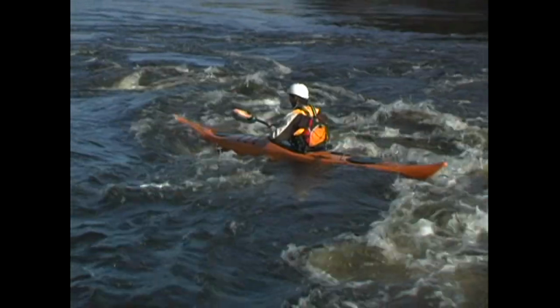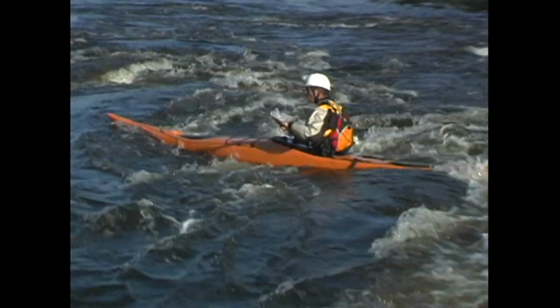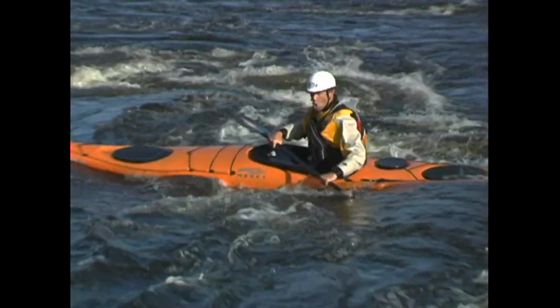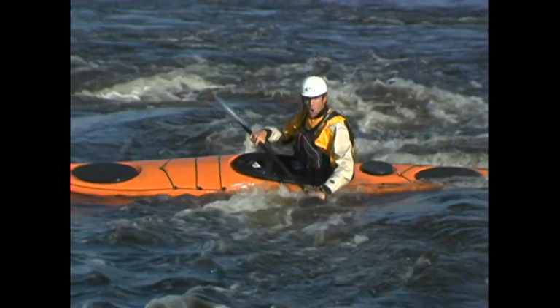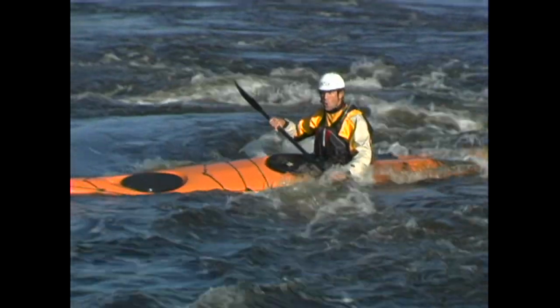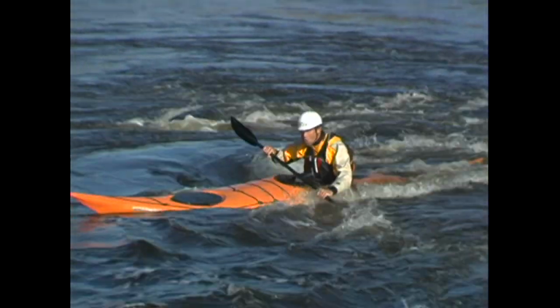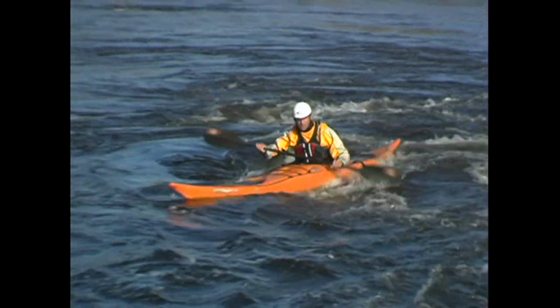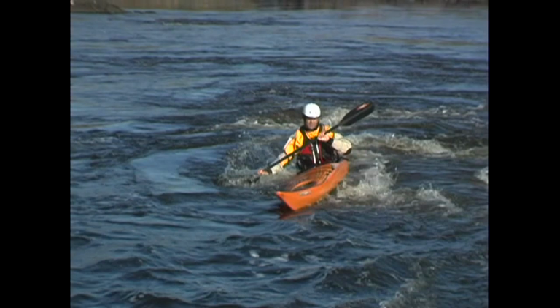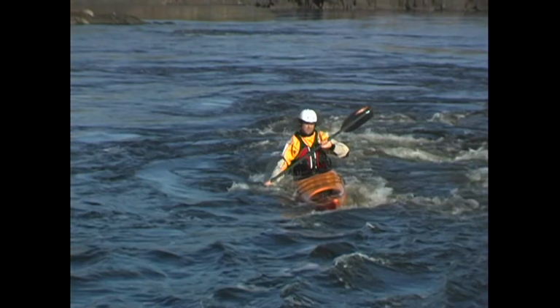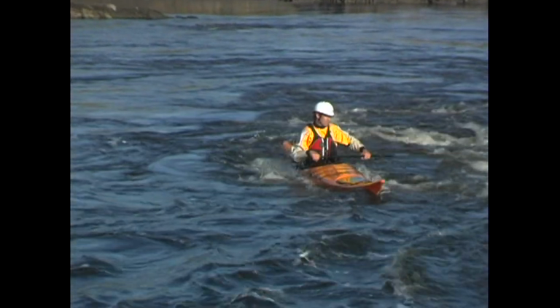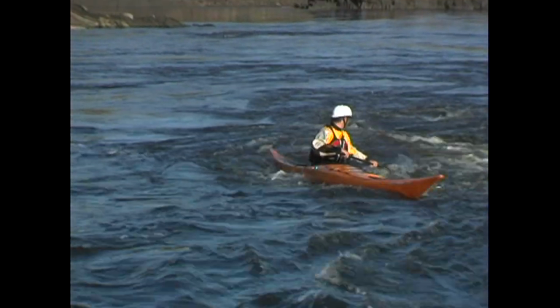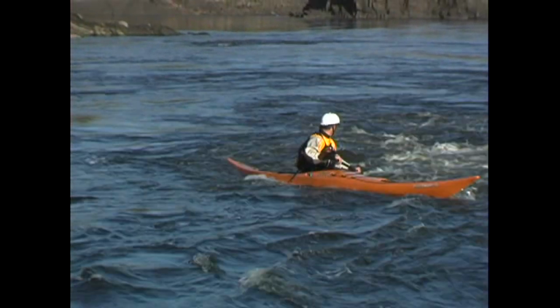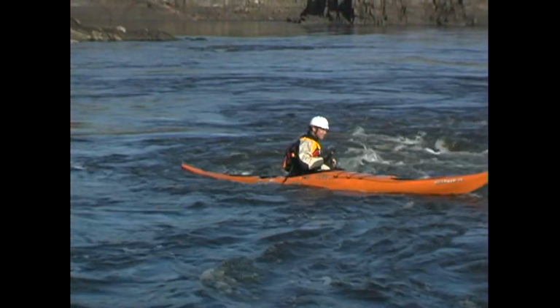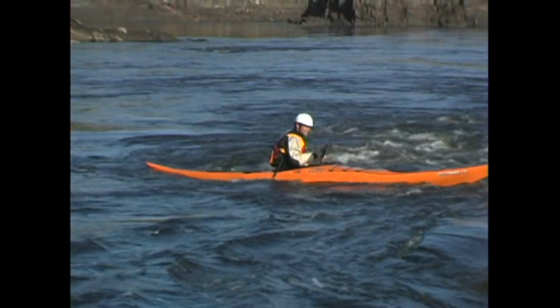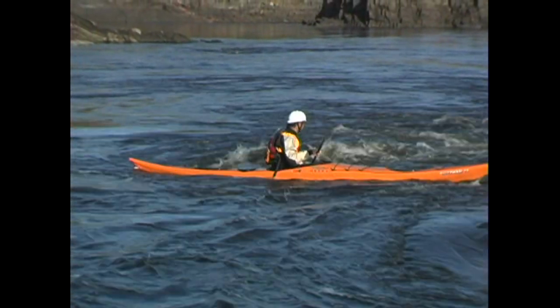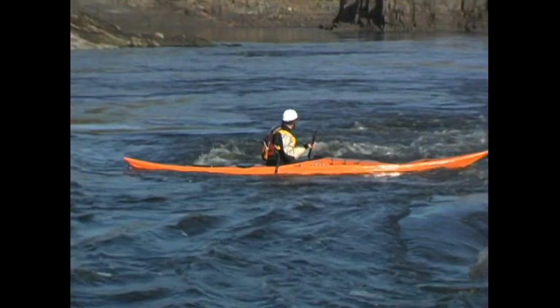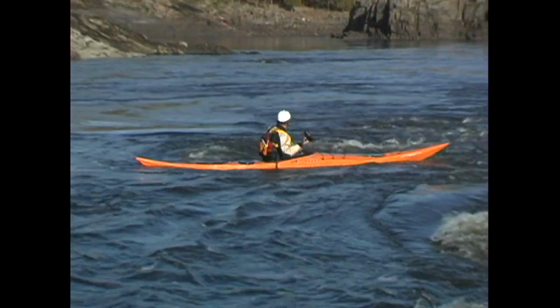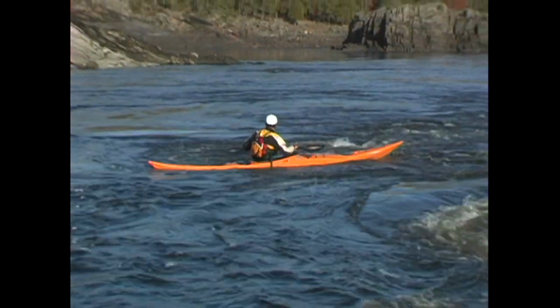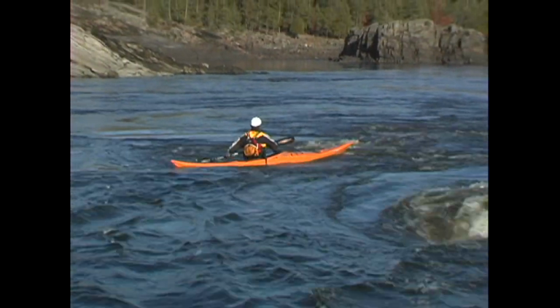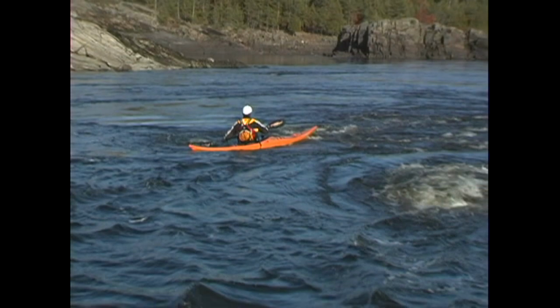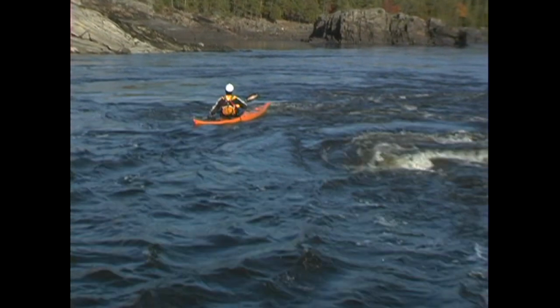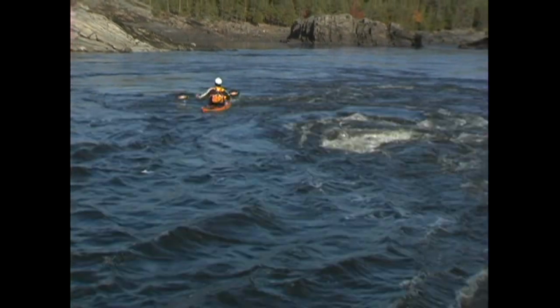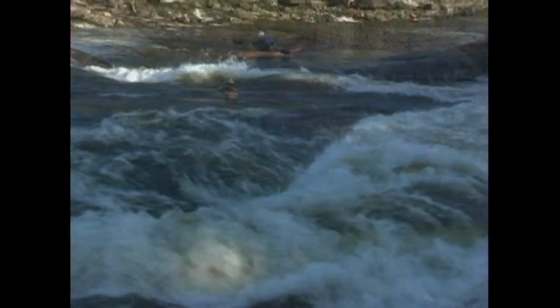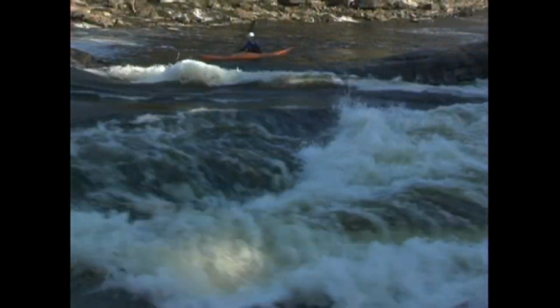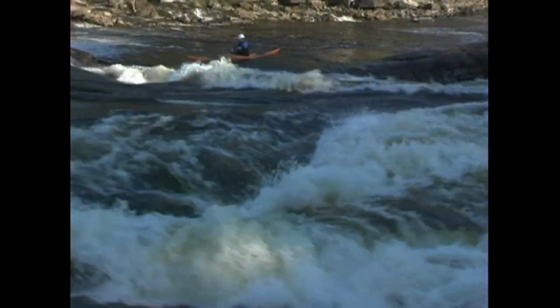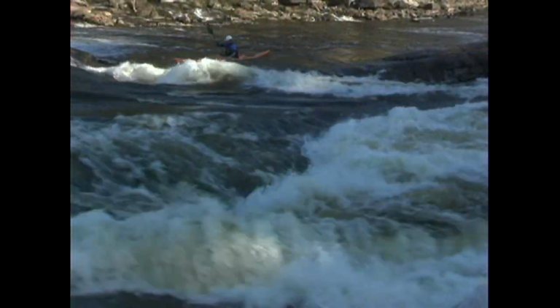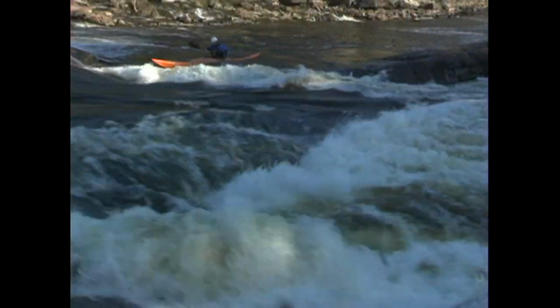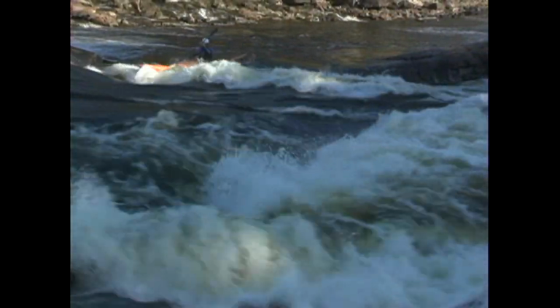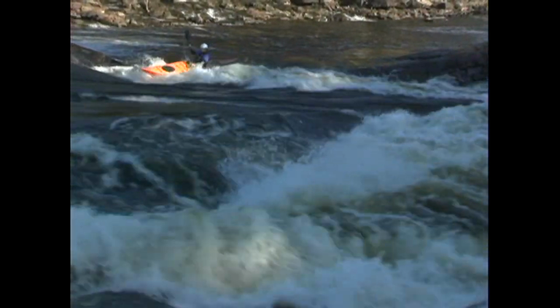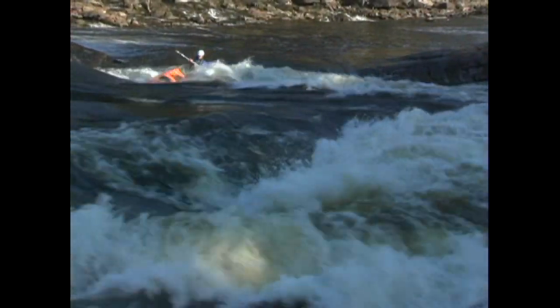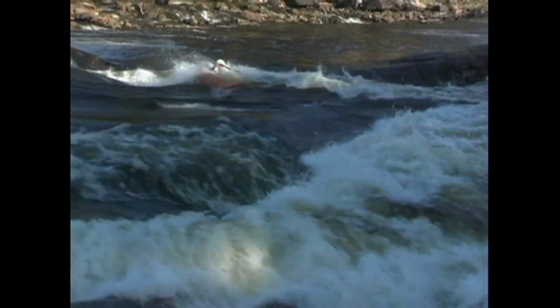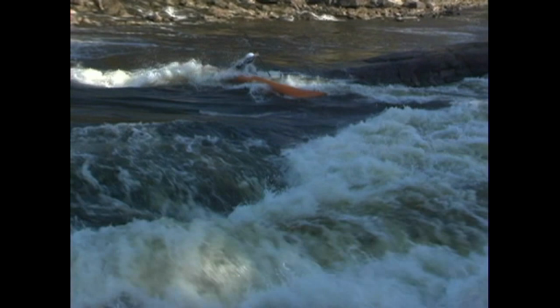Eddy lines are without a doubt the most unstable and unpredictable places to be. They're usually very identifiable and are often accompanied by whirlpools and all sorts of other funny water. The stronger the currents that are colliding are, the stronger and squirrelier the eddy line will be.